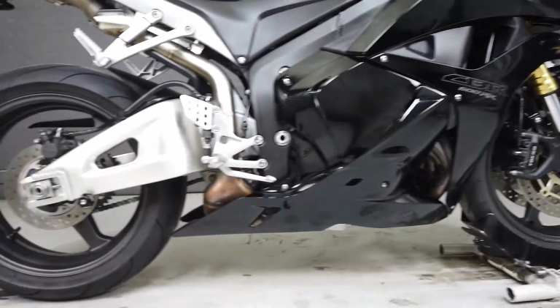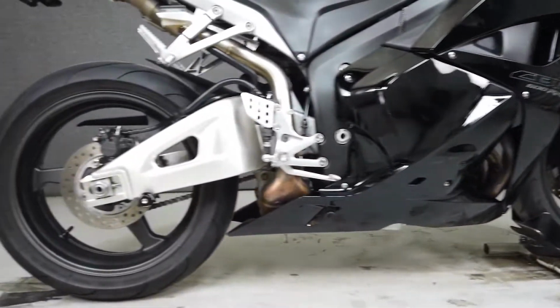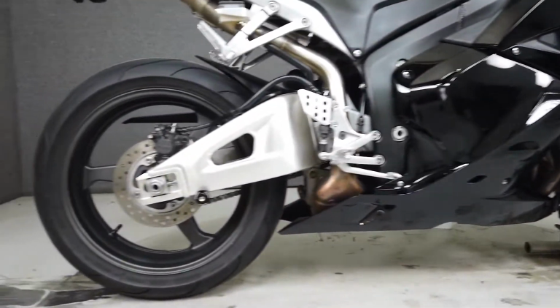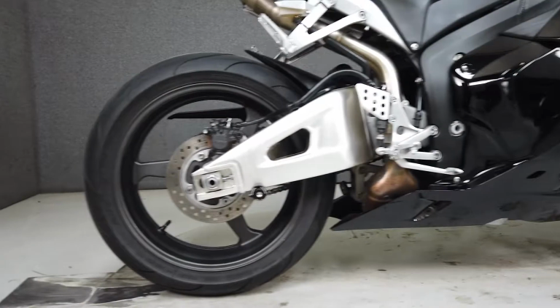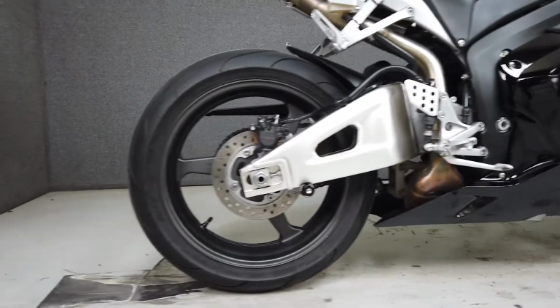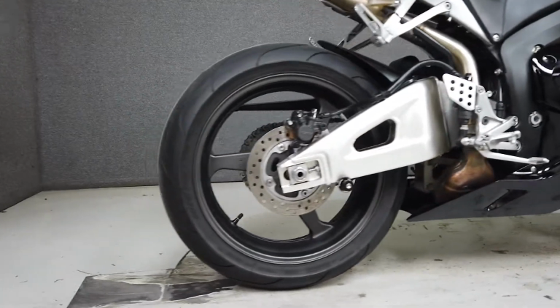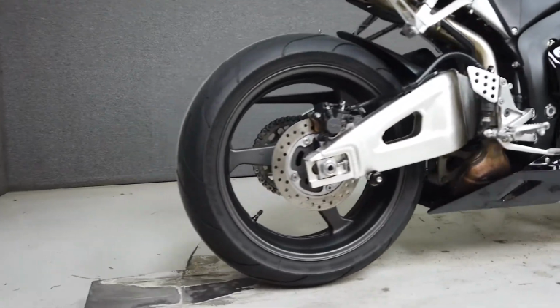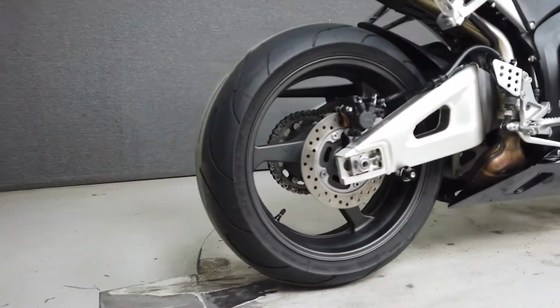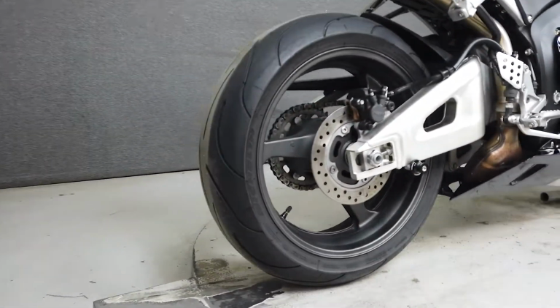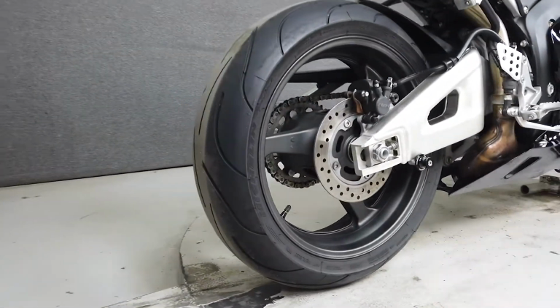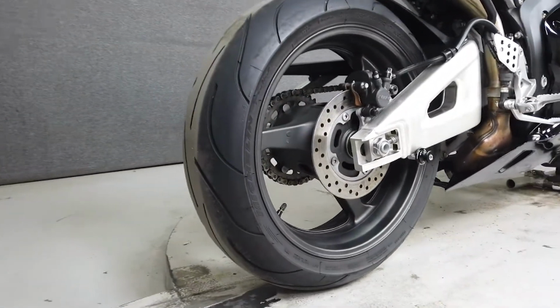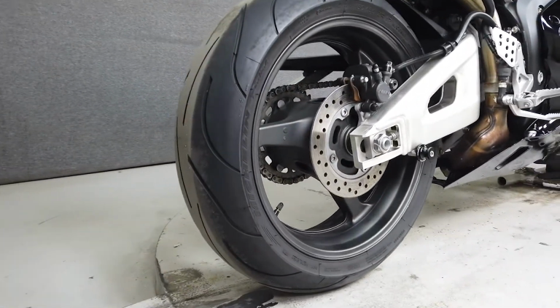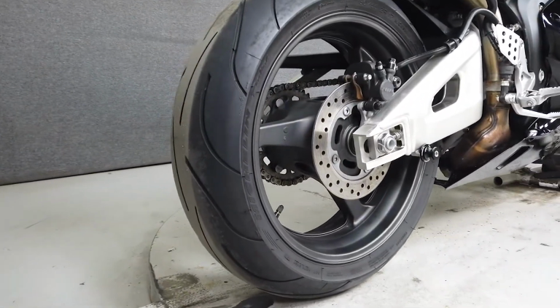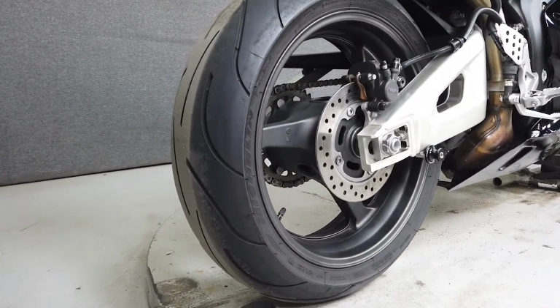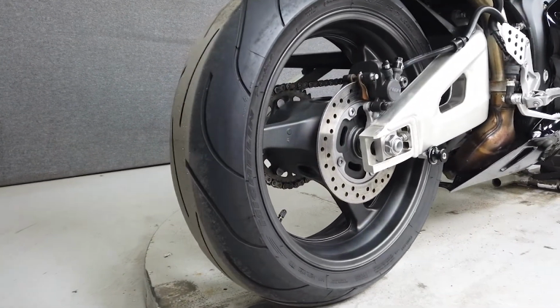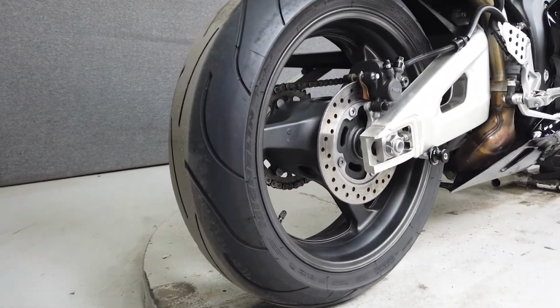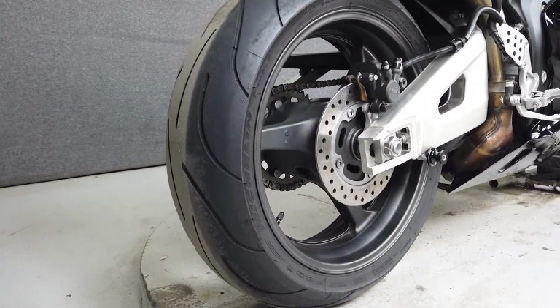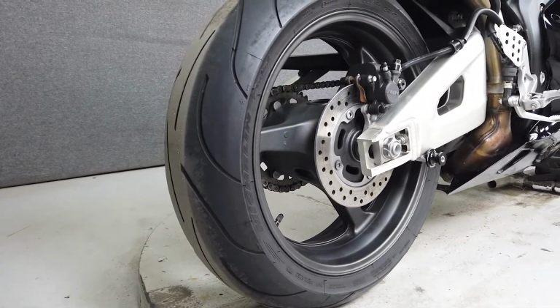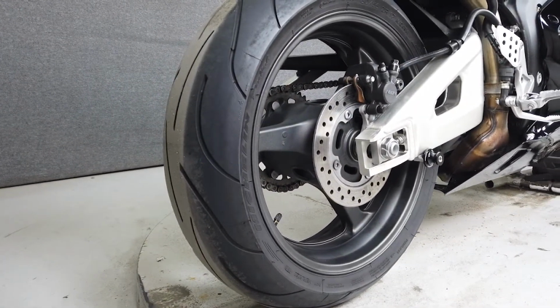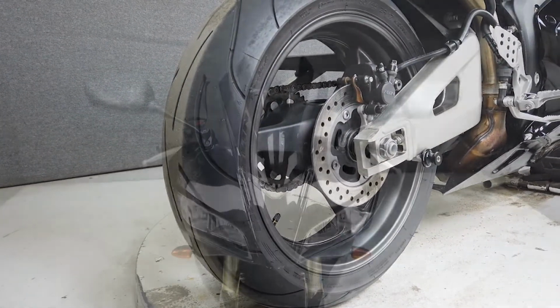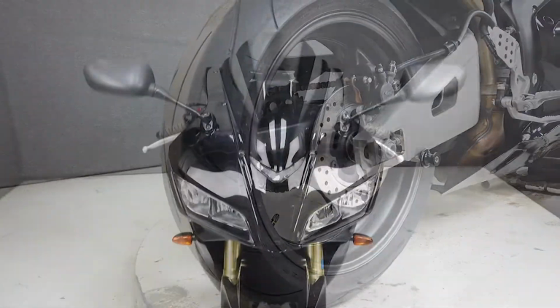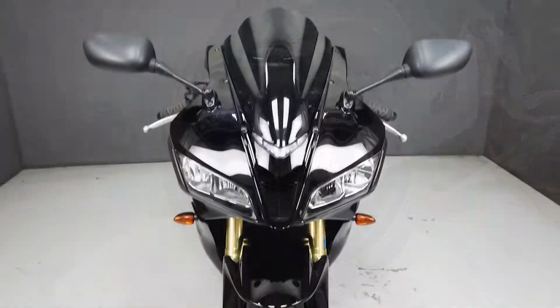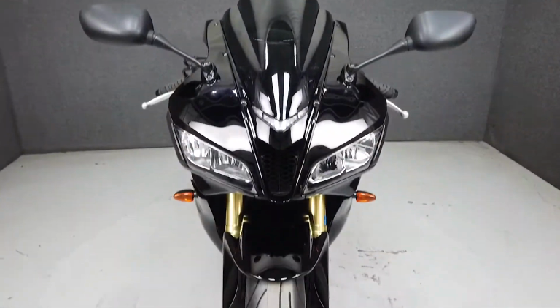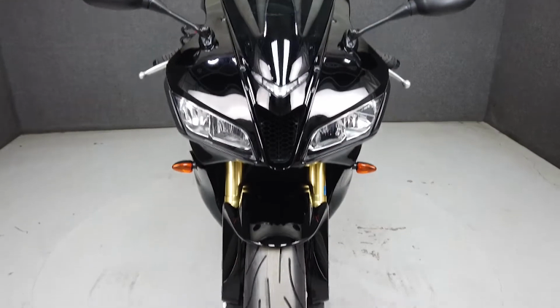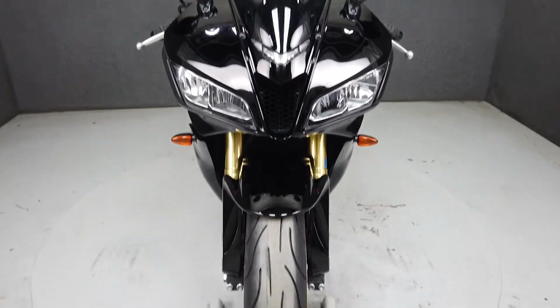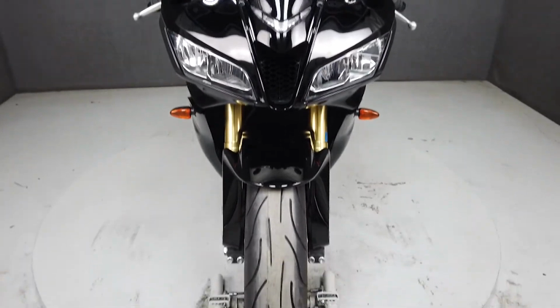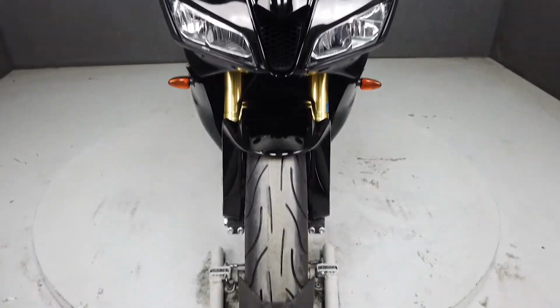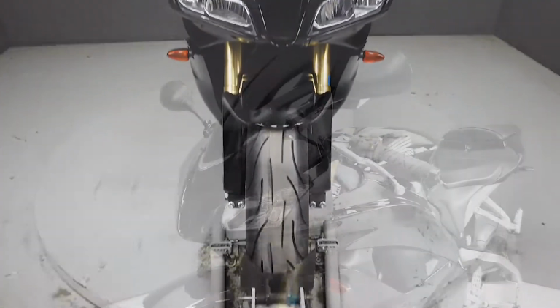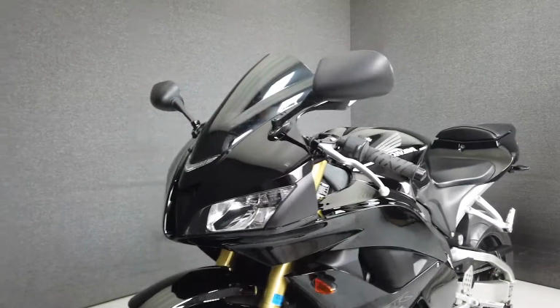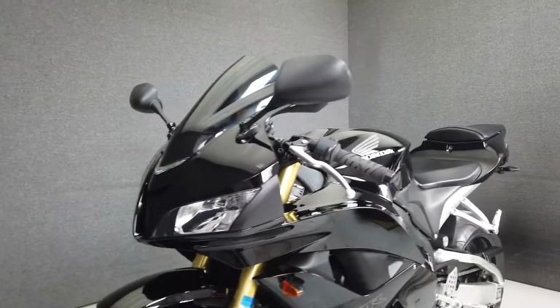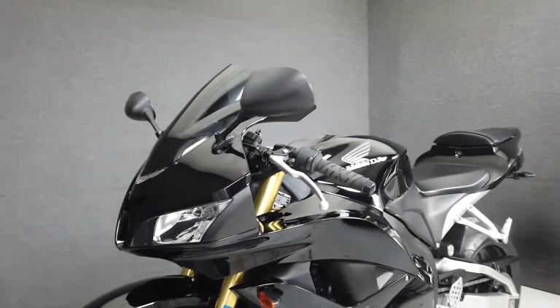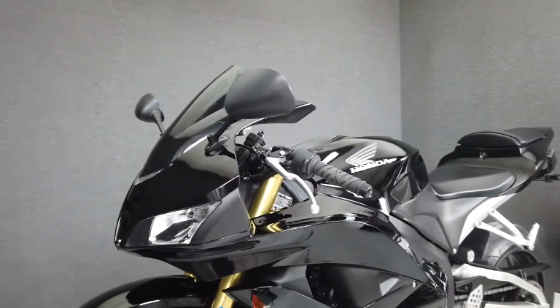It runs and rides well and passes New Hampshire State Inspection. Honda seamlessly blends power and crisp acceleration with nimble handling to deliver a fun and efficient sport bike.